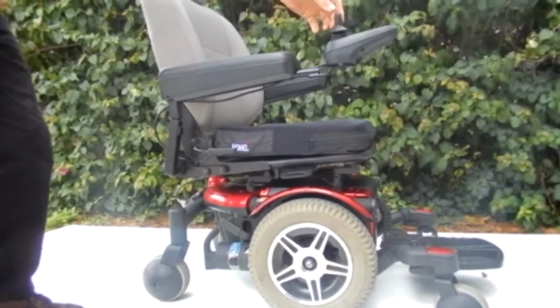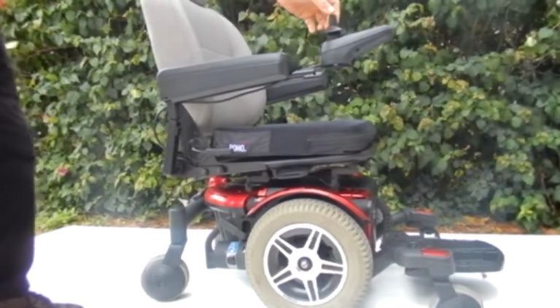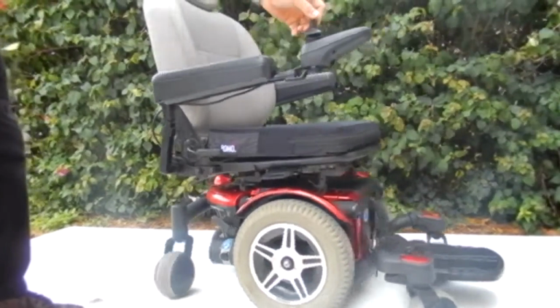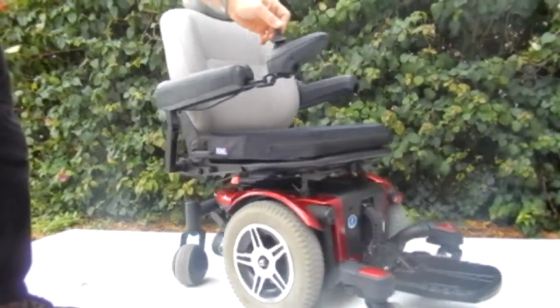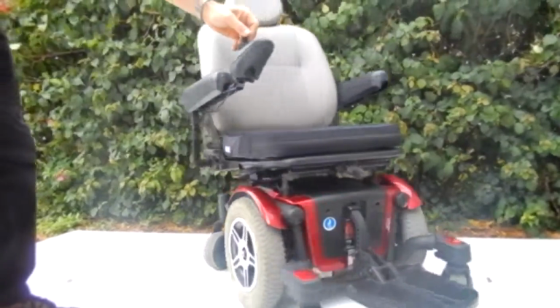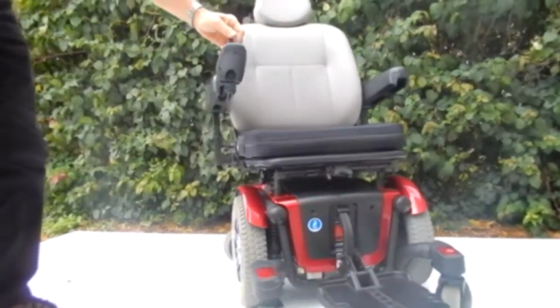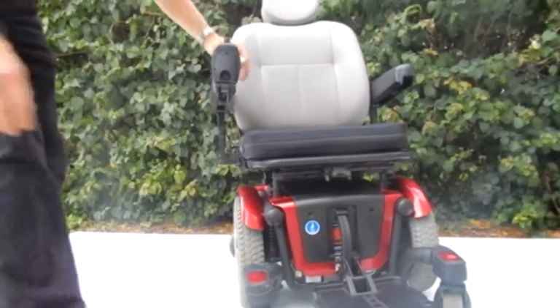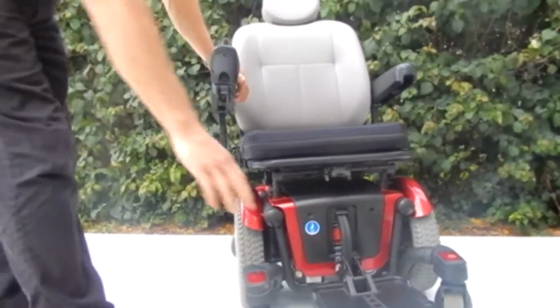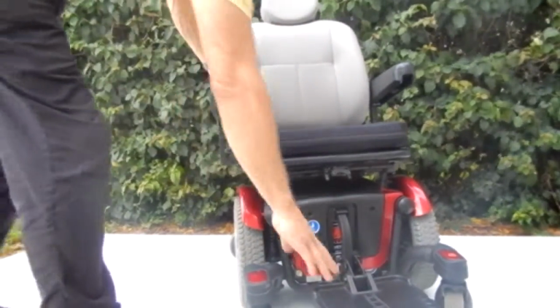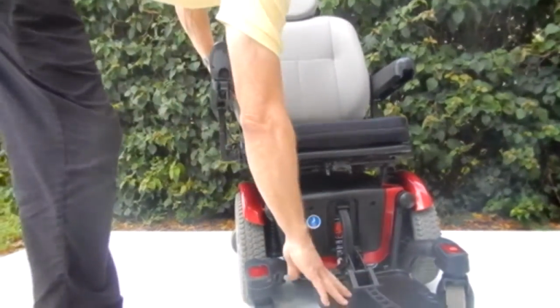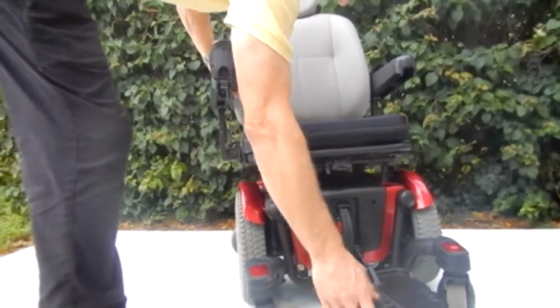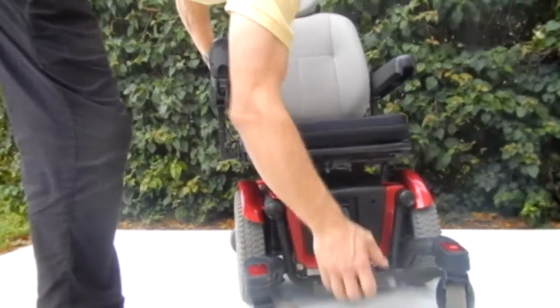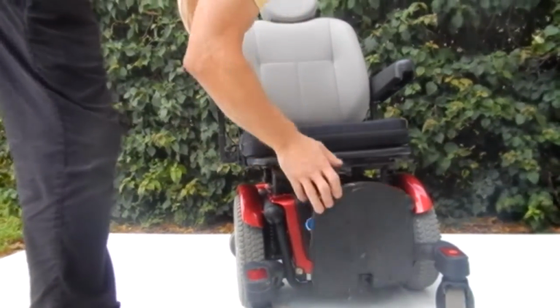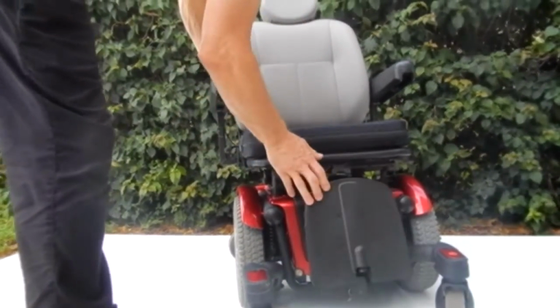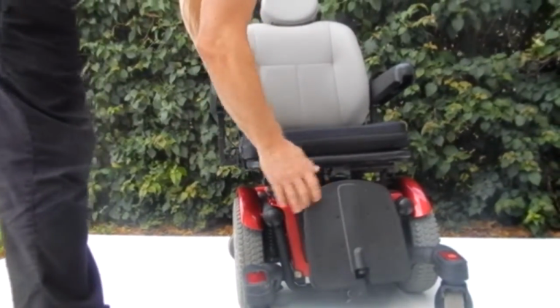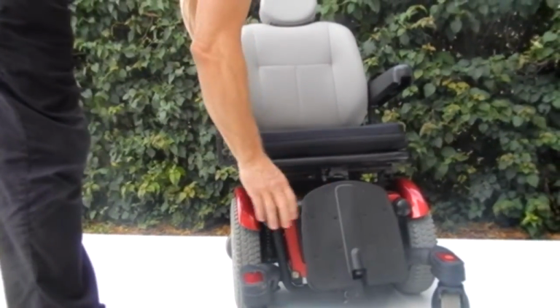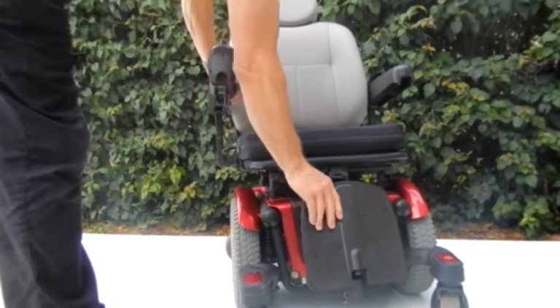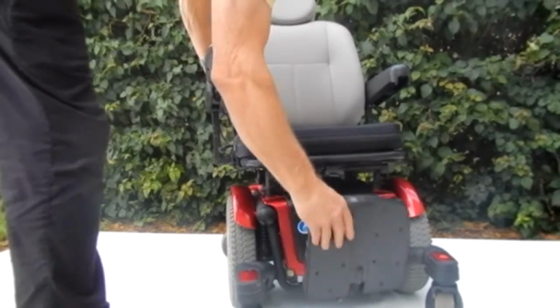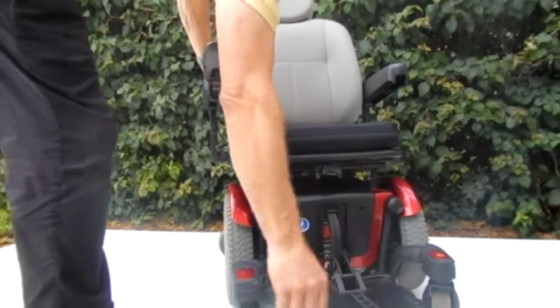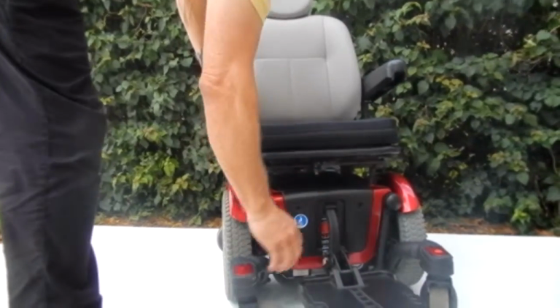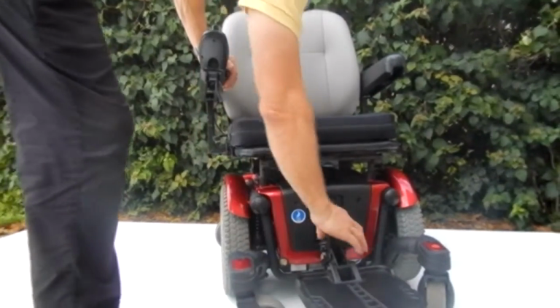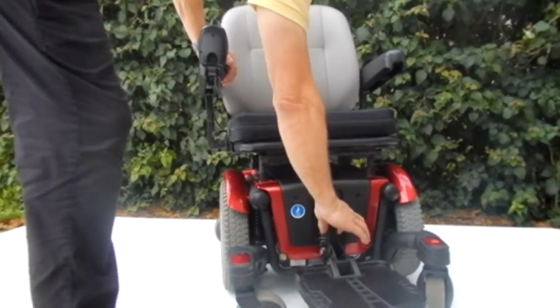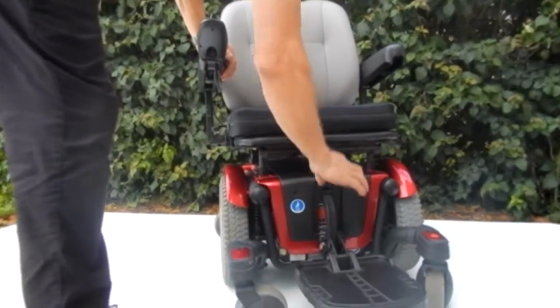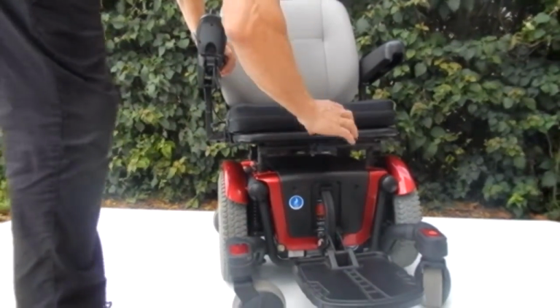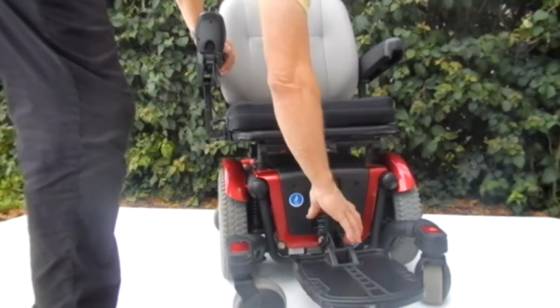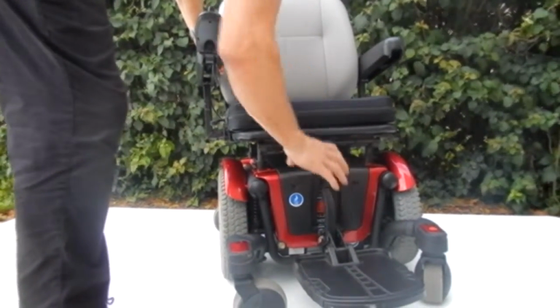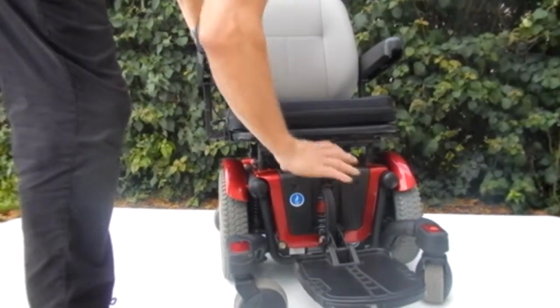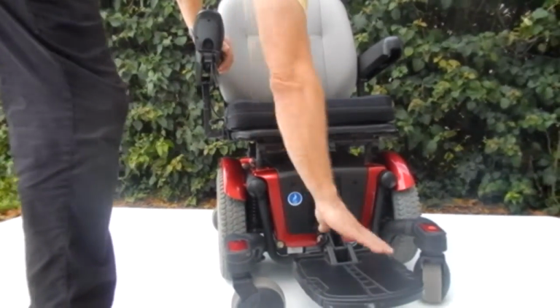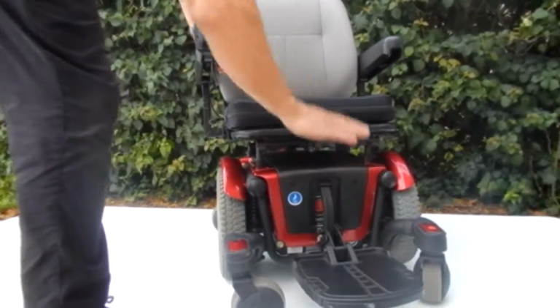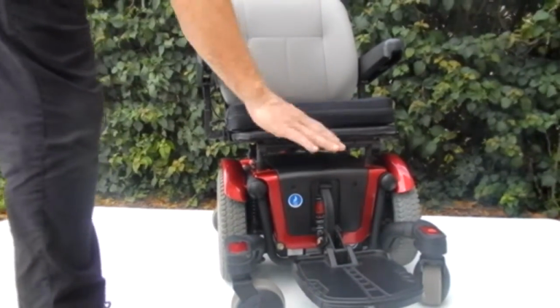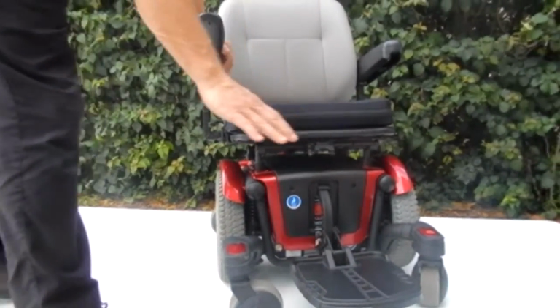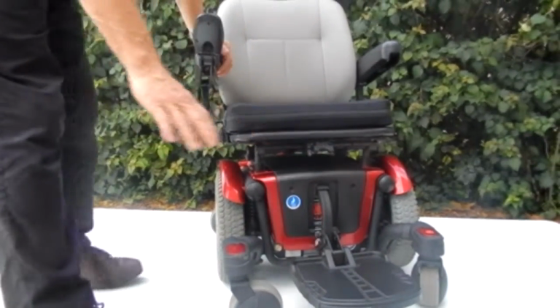This chair also has an adjustable foot plate for easy access, and it can also be moved up and down depending on the length of your legs.